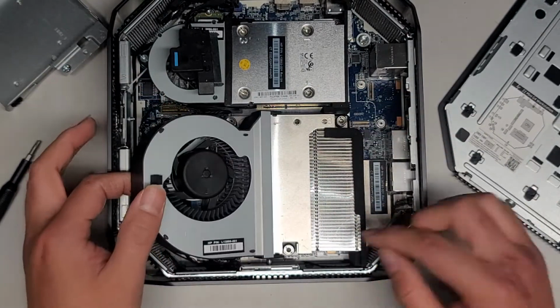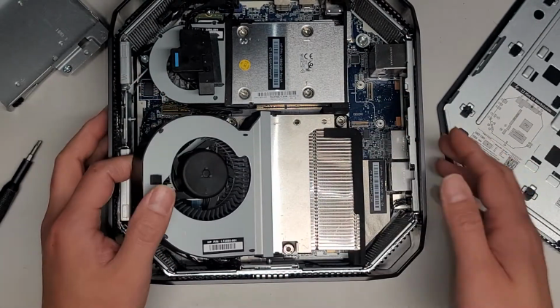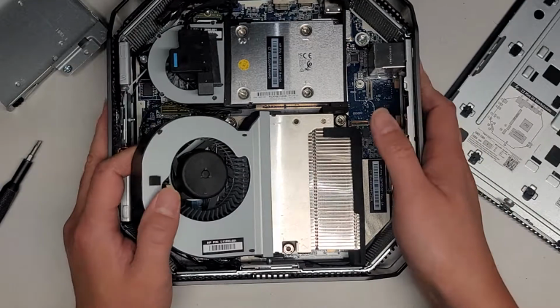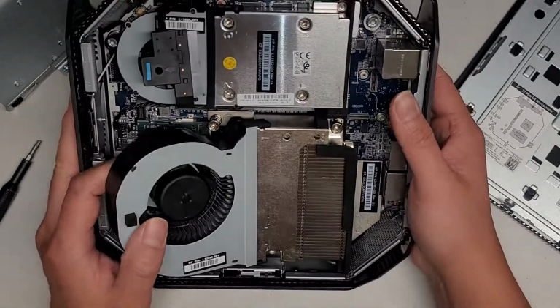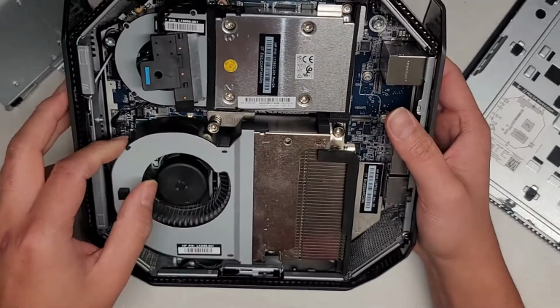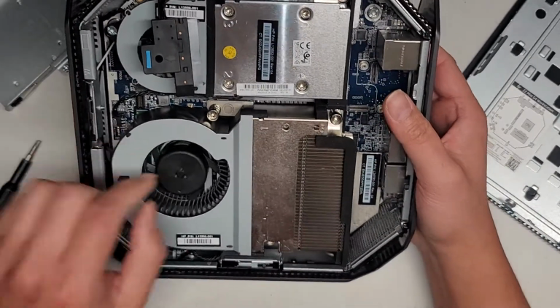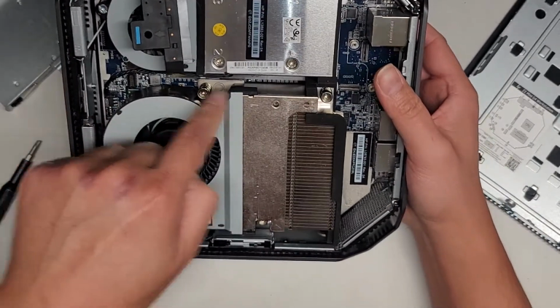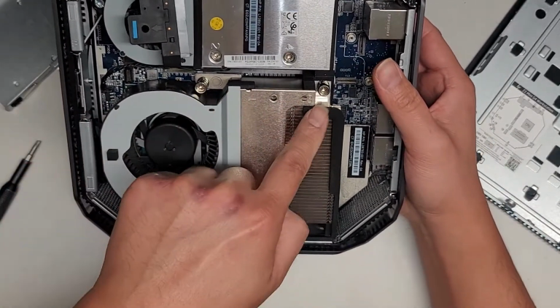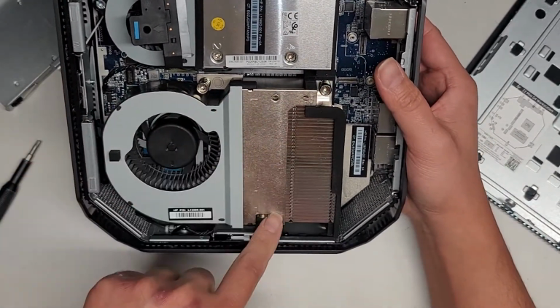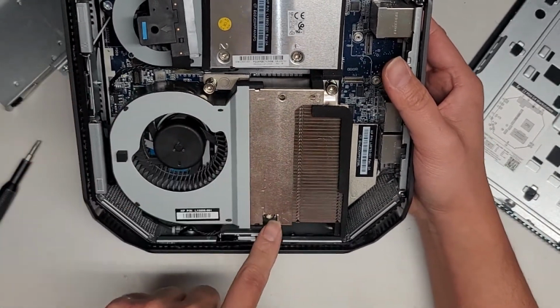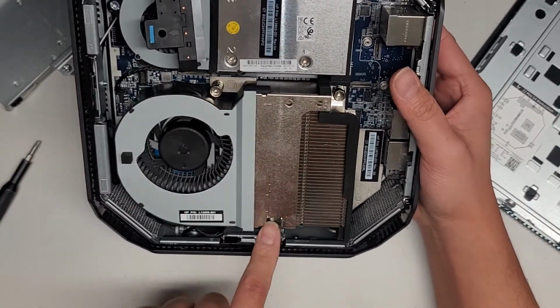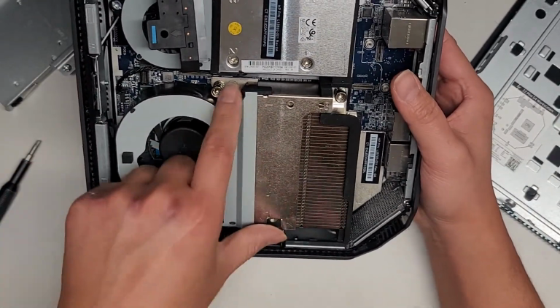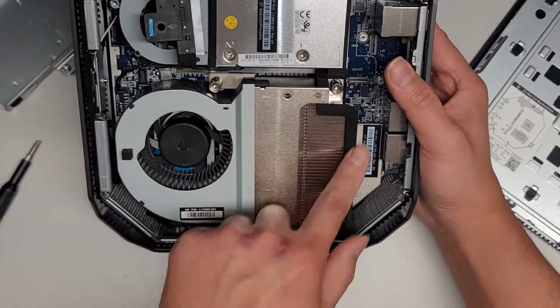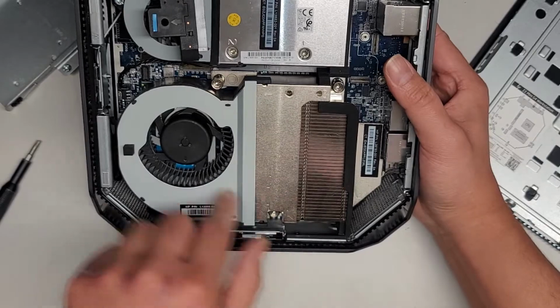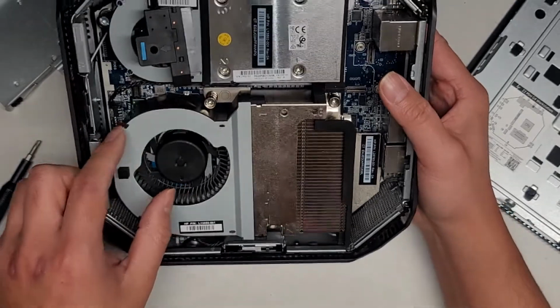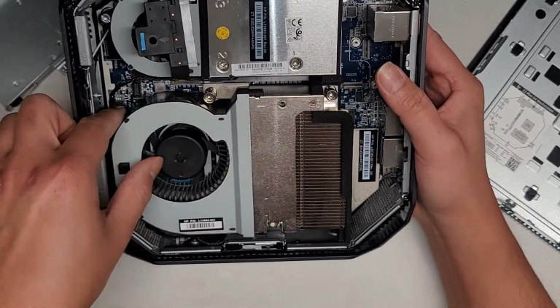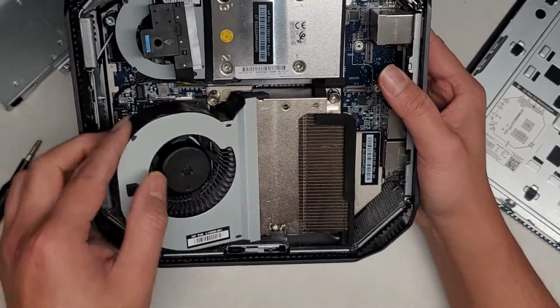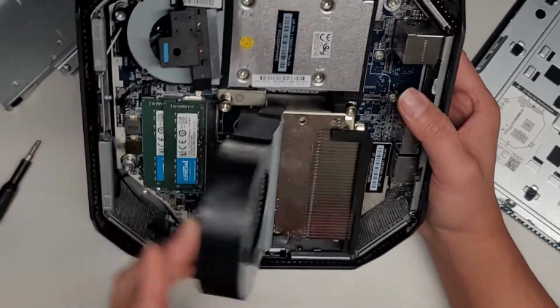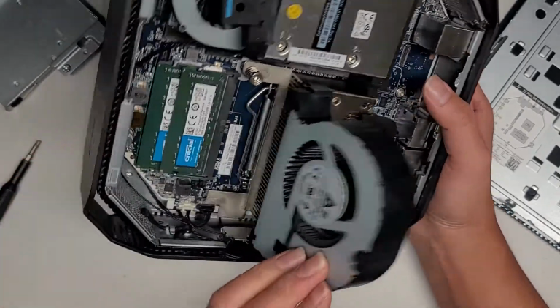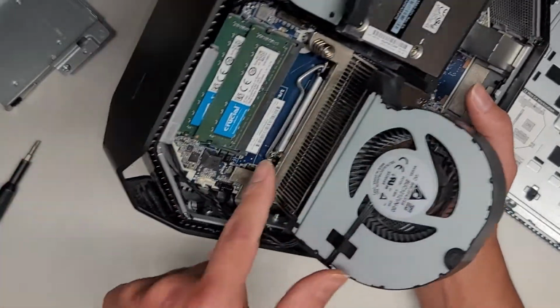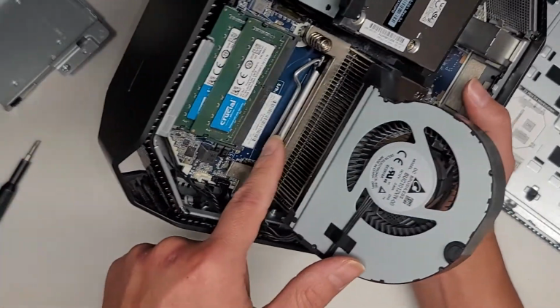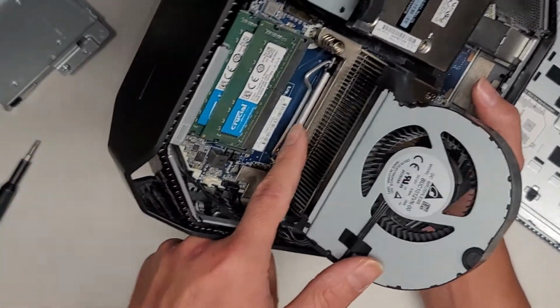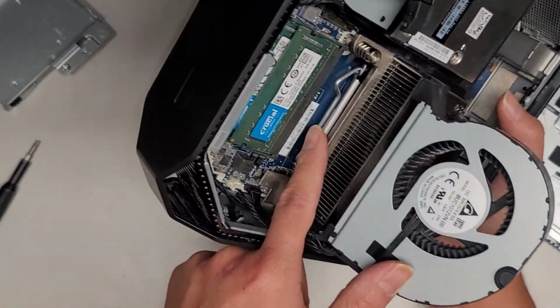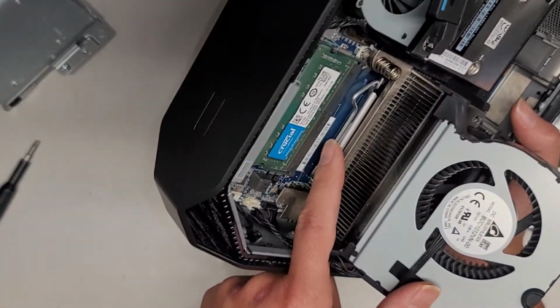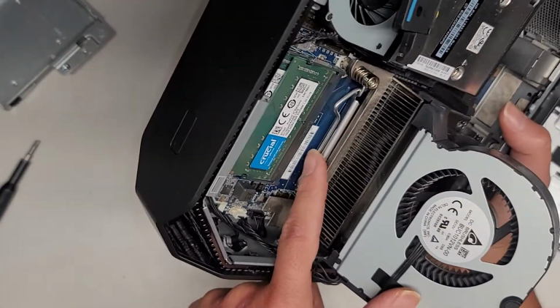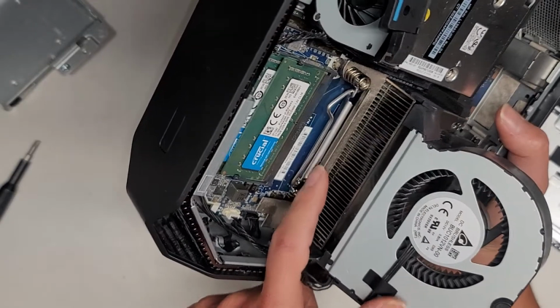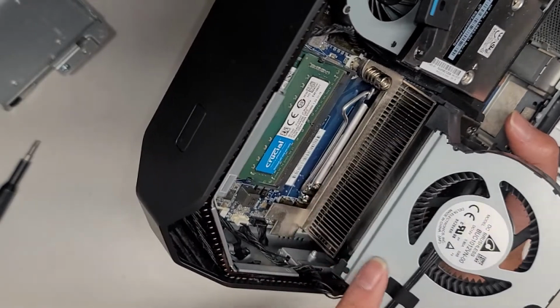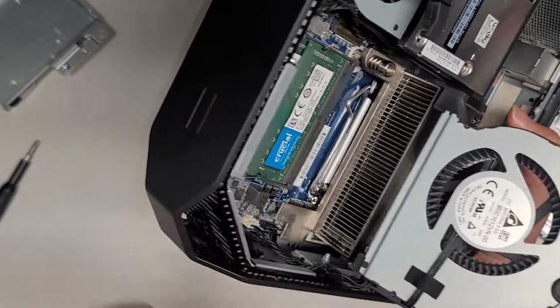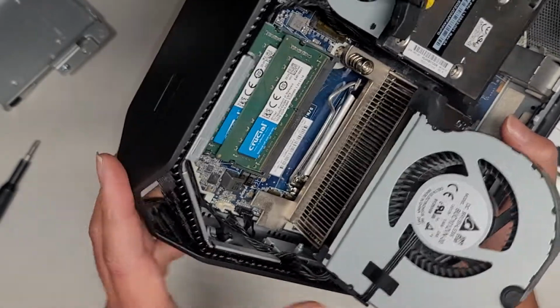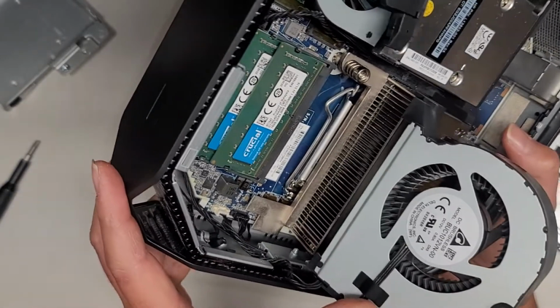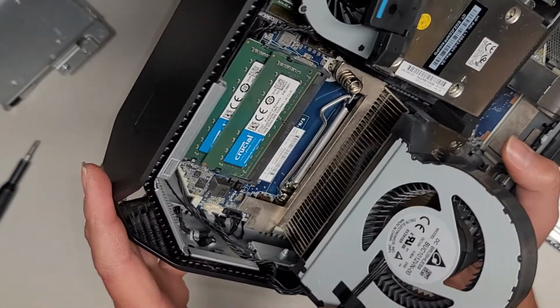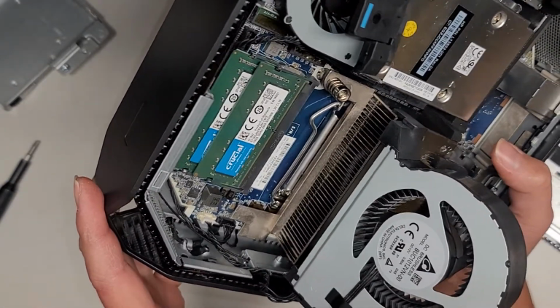I don't want to redo the thermal paste, so I'm not going to take it out, but there are three screws holding the heat sink in place. This CPU is replaceable and removable, so if anything, that can be swapped out.